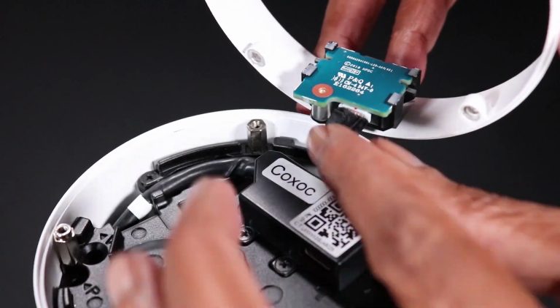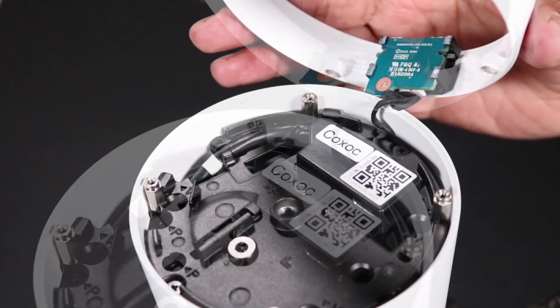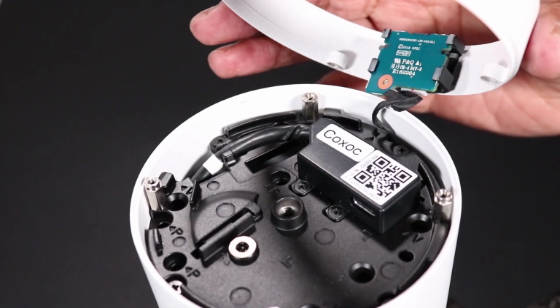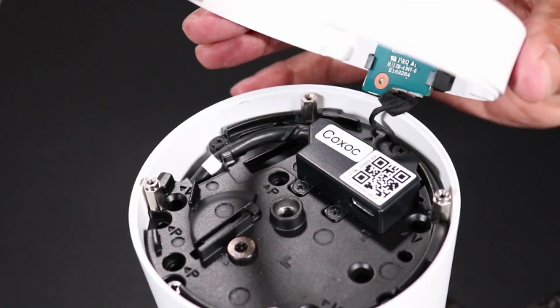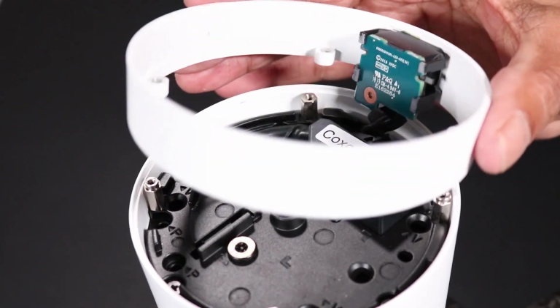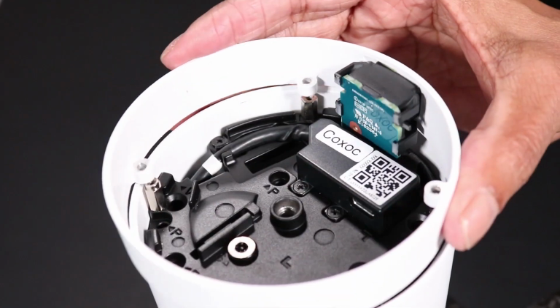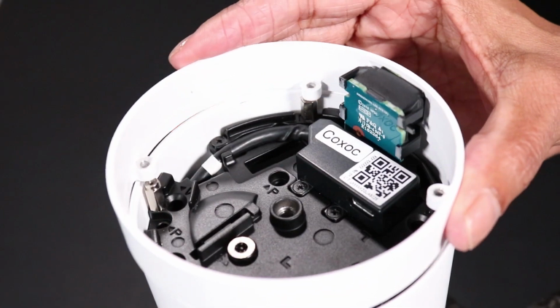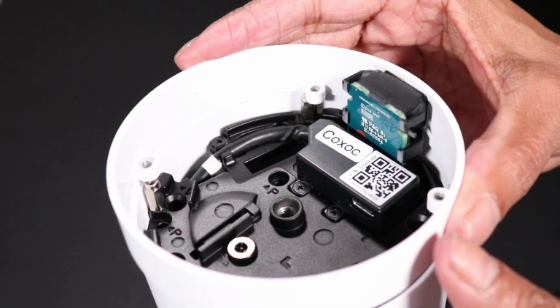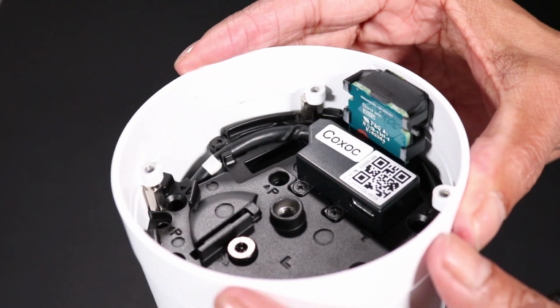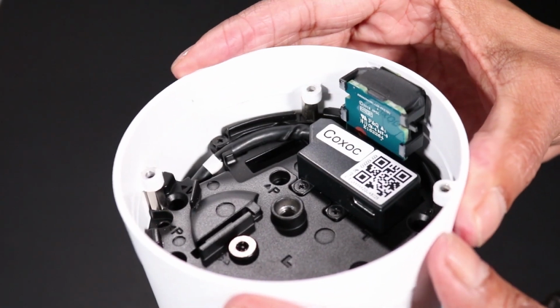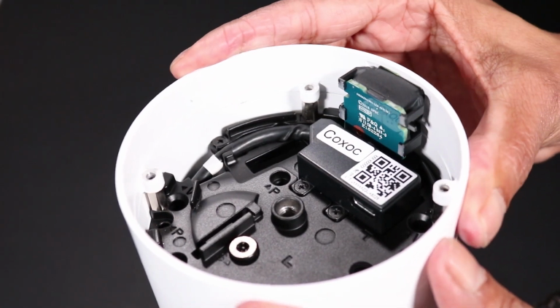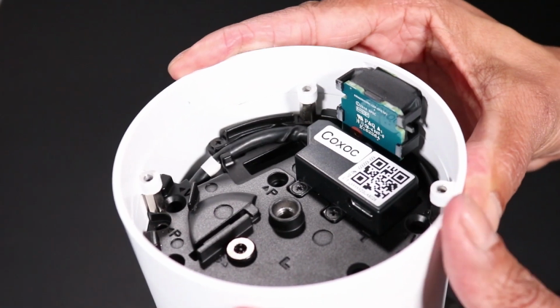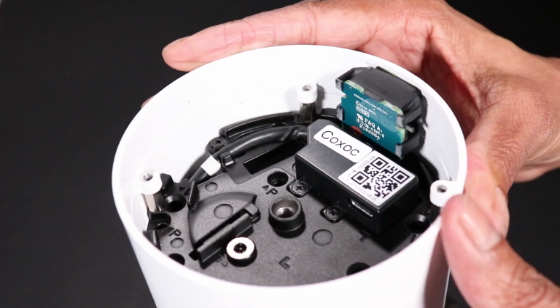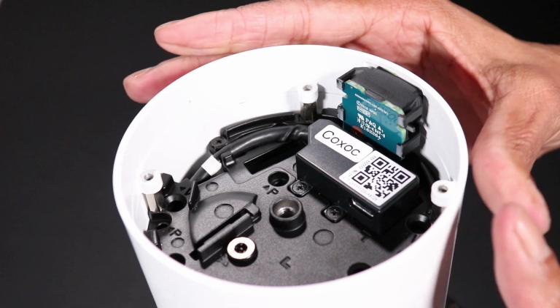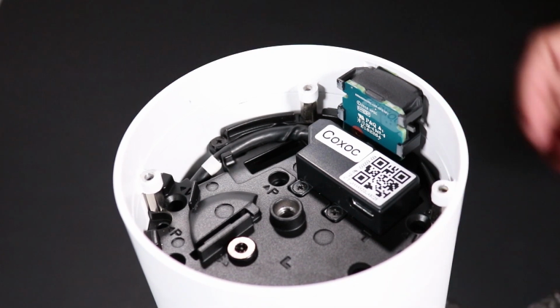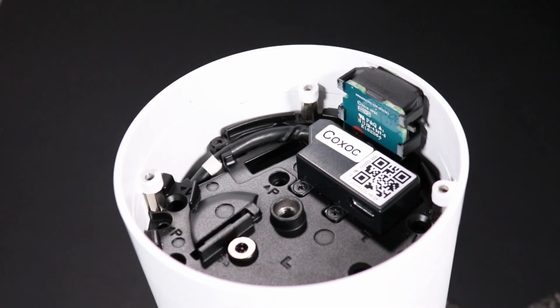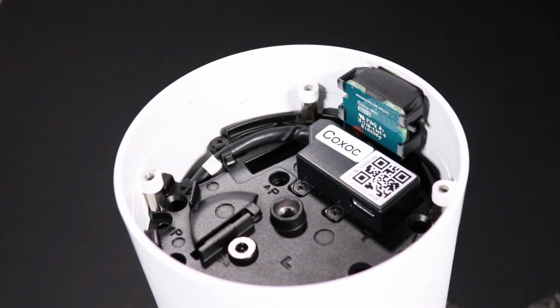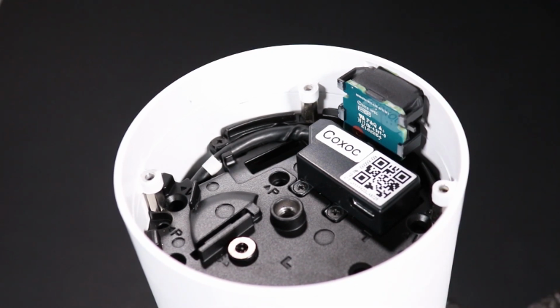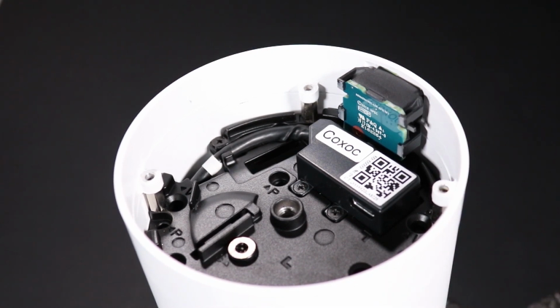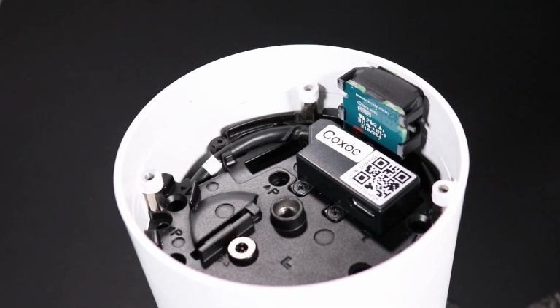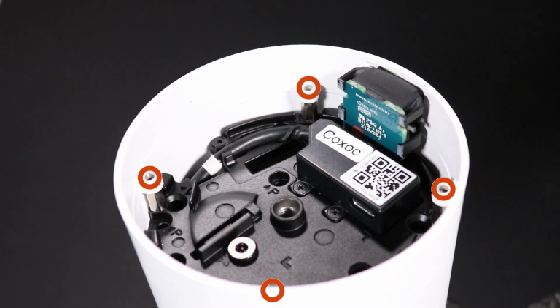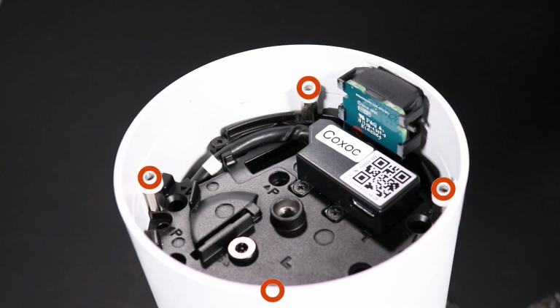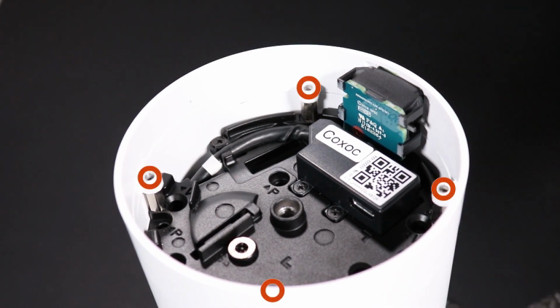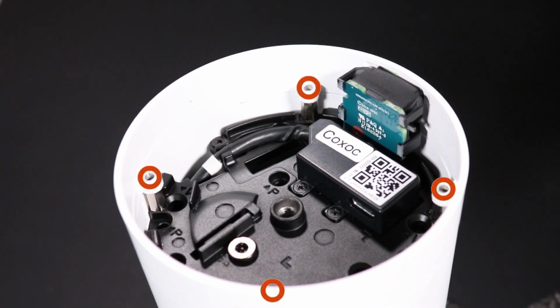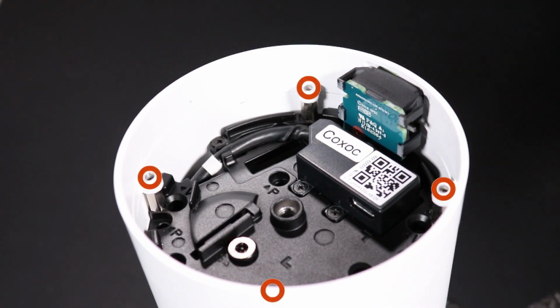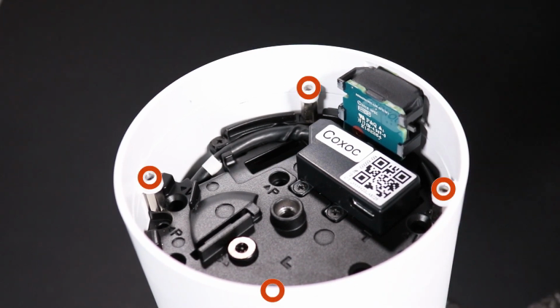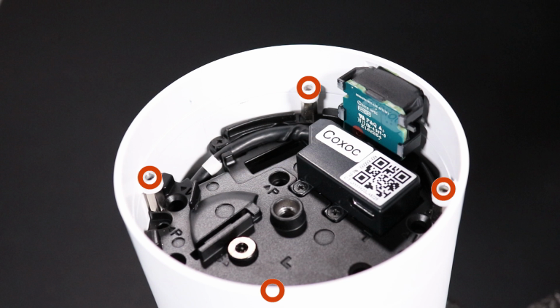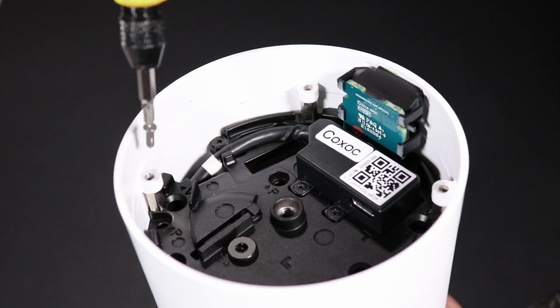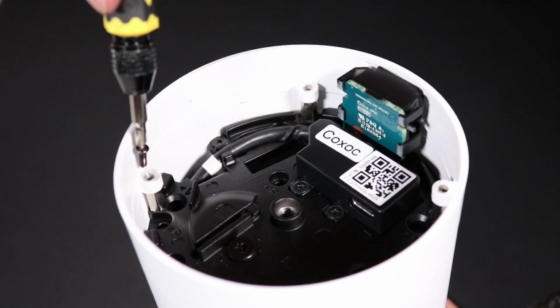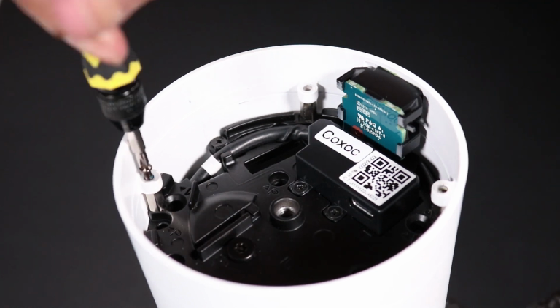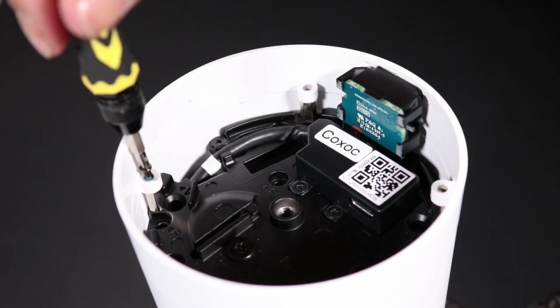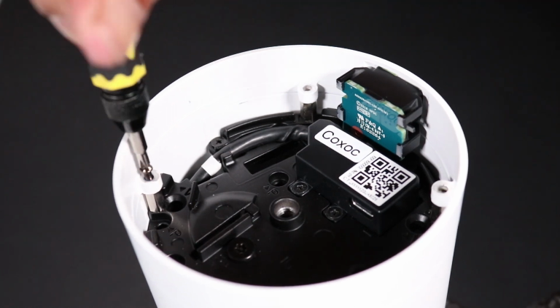Align the release latch module with the four screw pillars on the inside wall of the column. Replace the four P1 Phillips-head screws that secure the release latch module to the column.